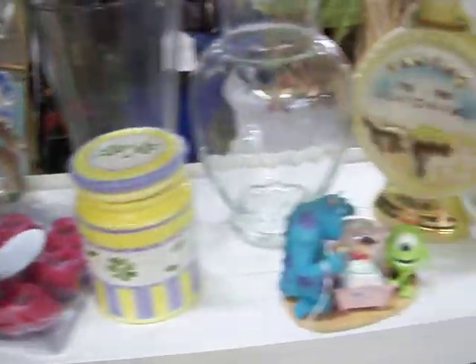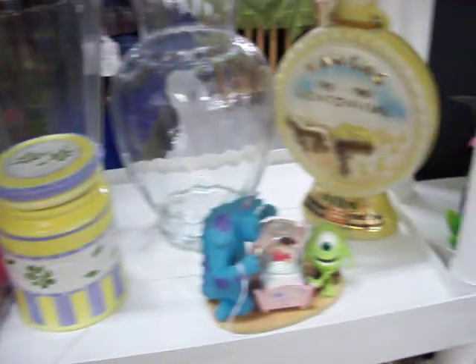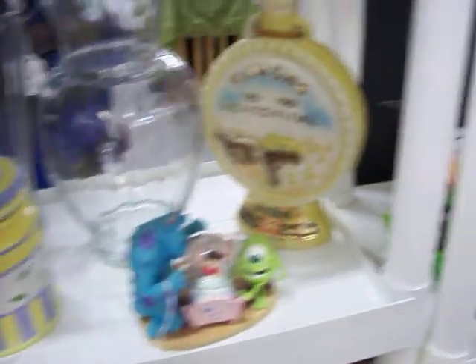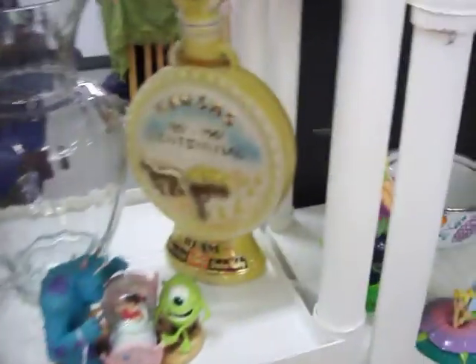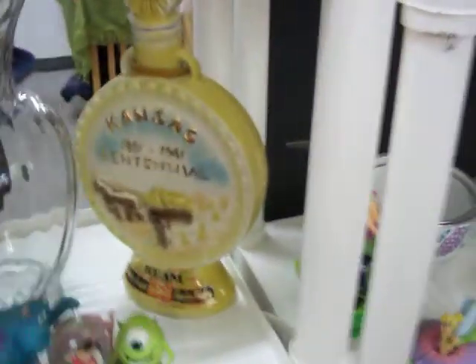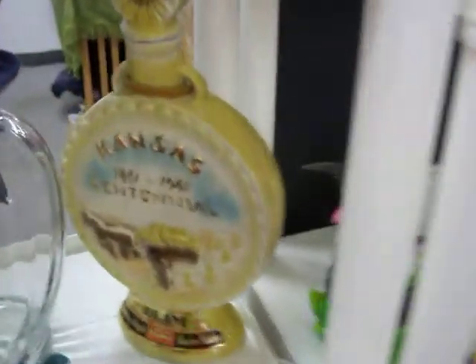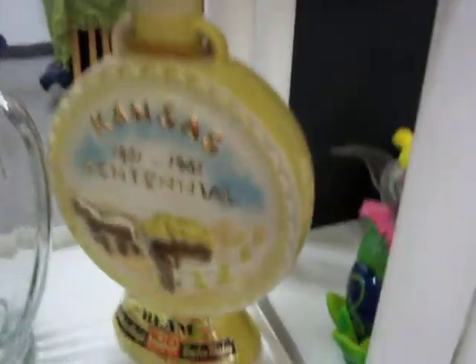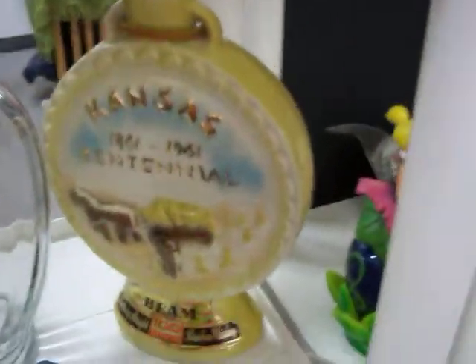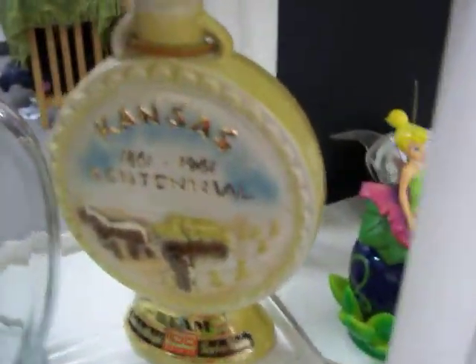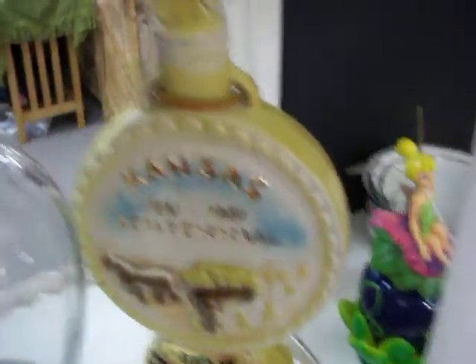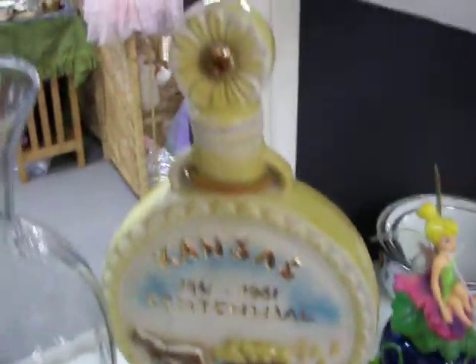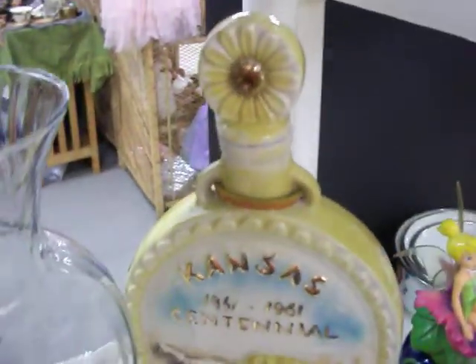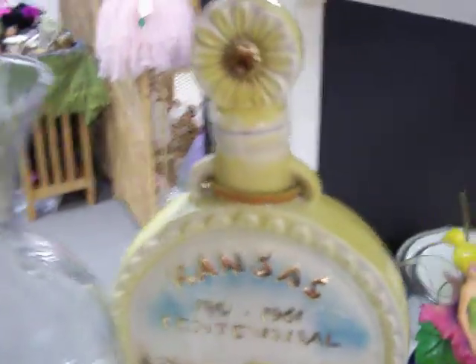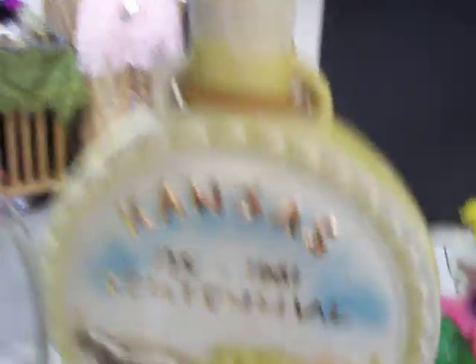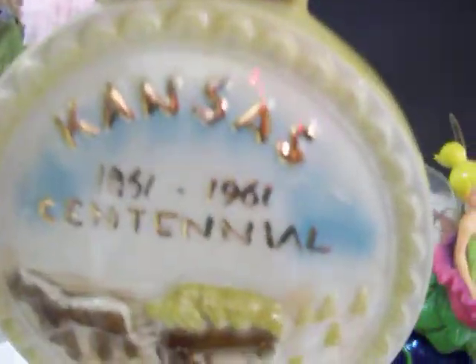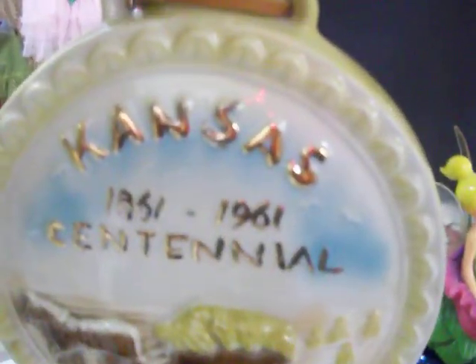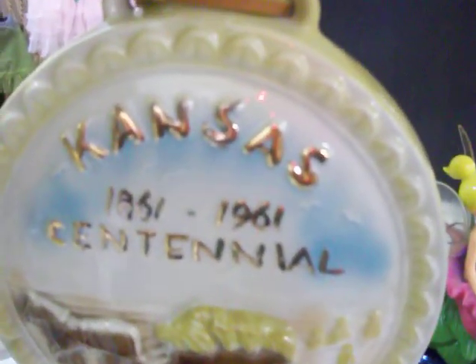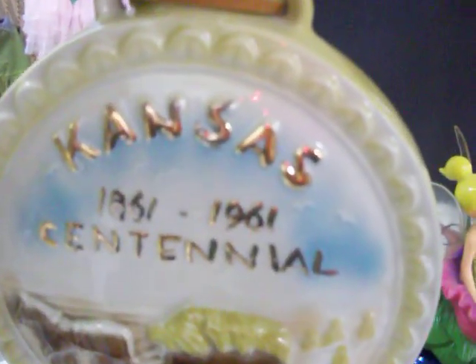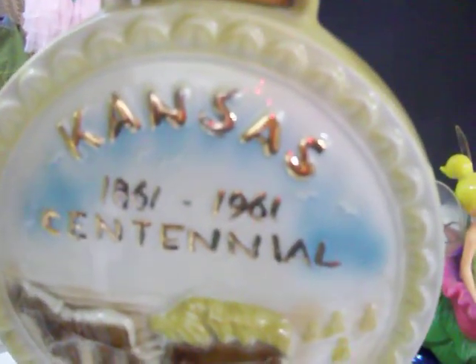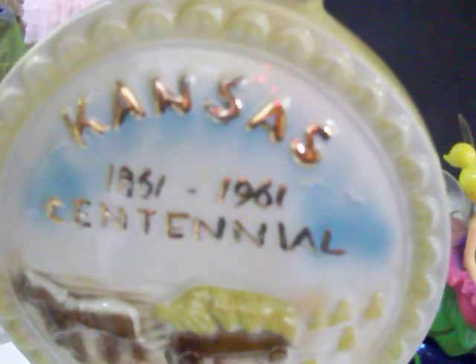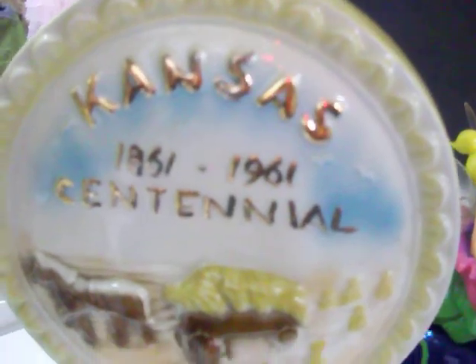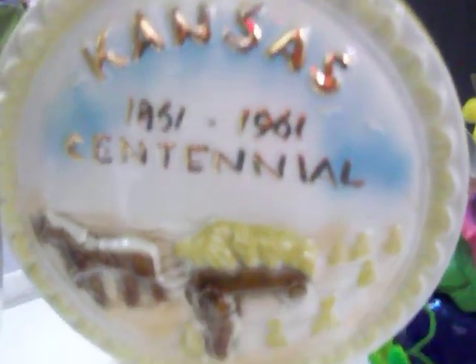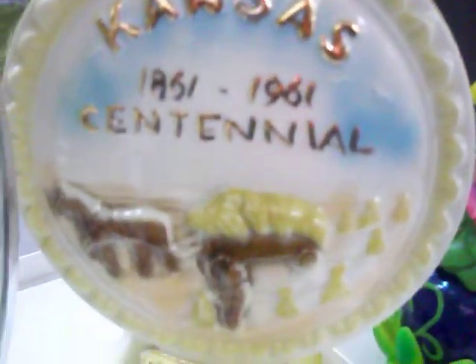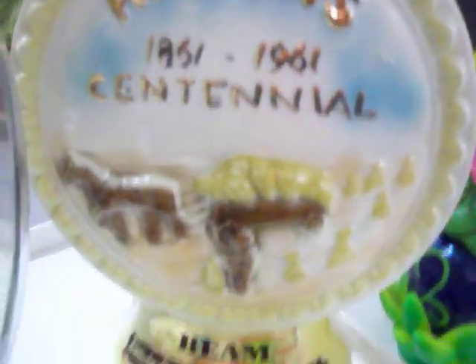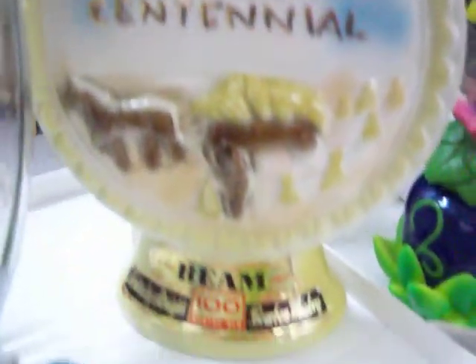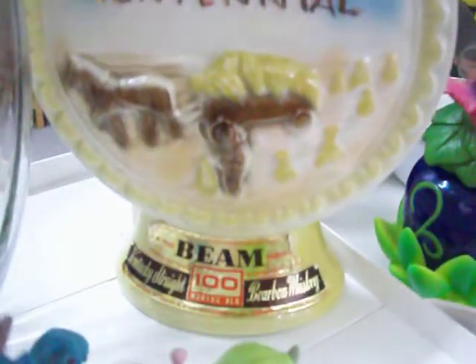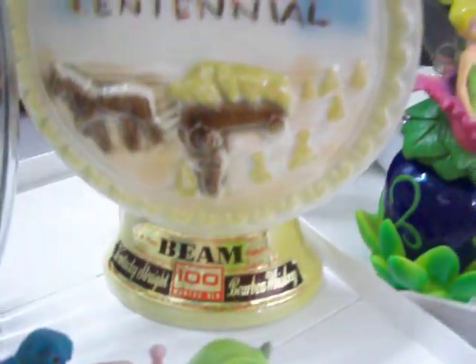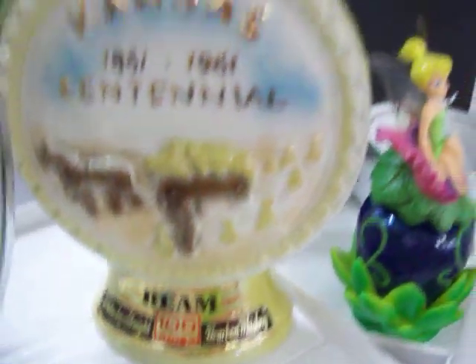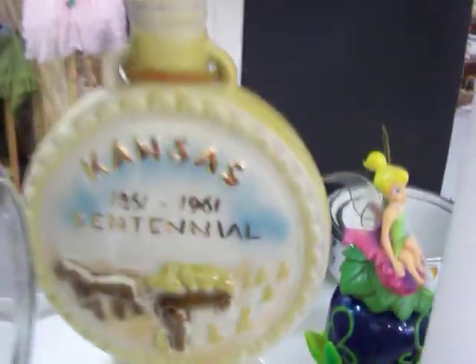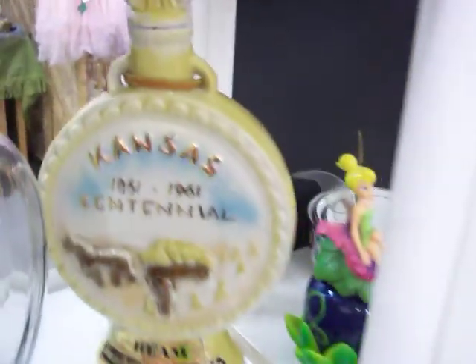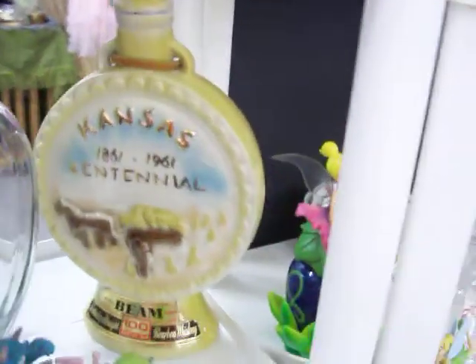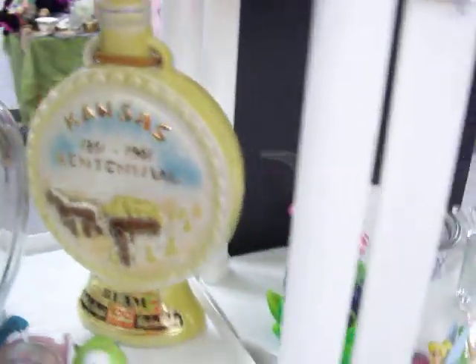Have this vintage Jim Beam whiskey bottle that commemorates Kansas statehood. It's from 1961. Got $25 on that.